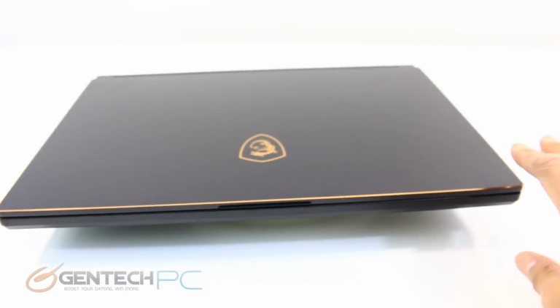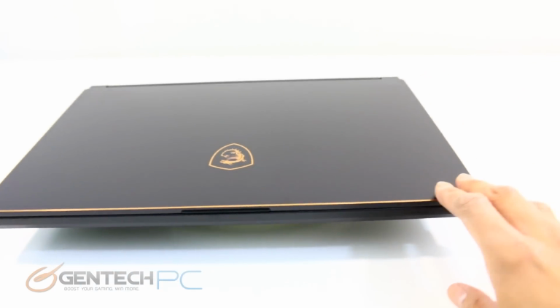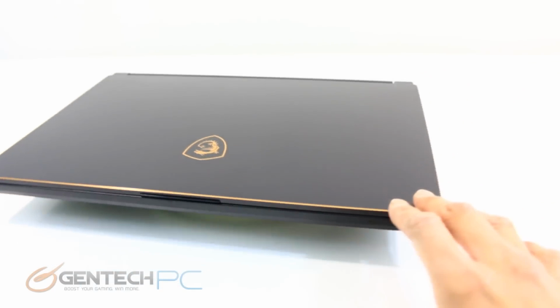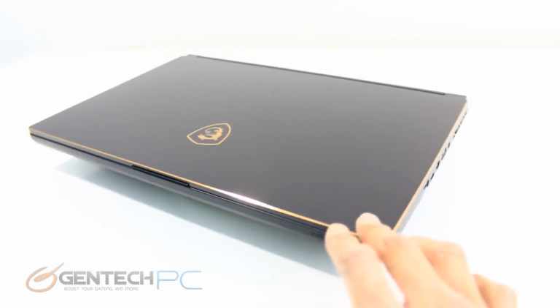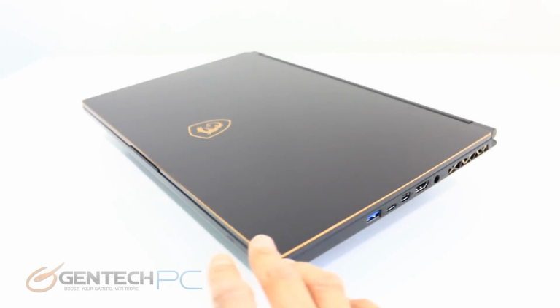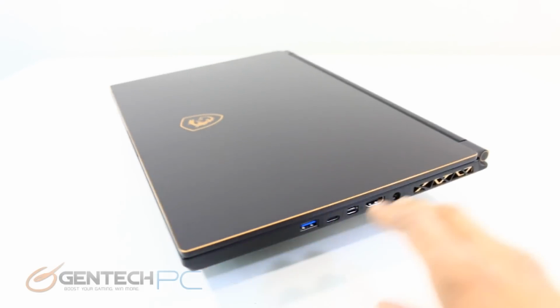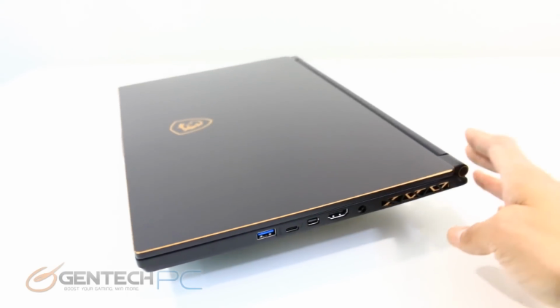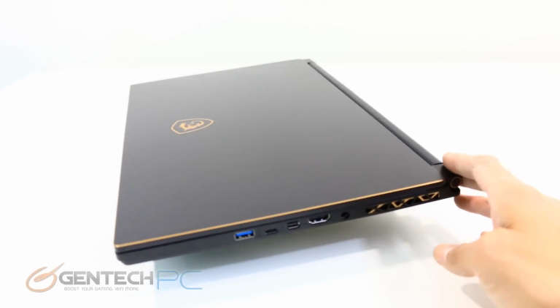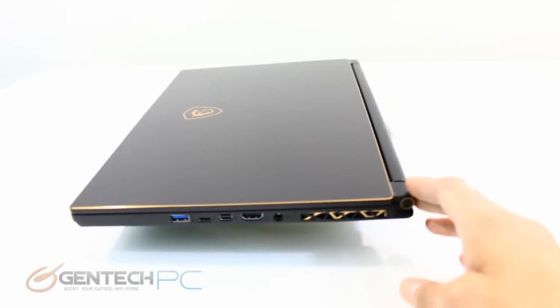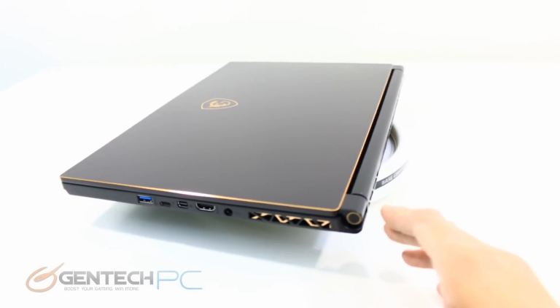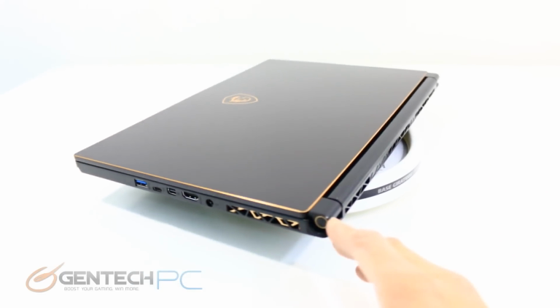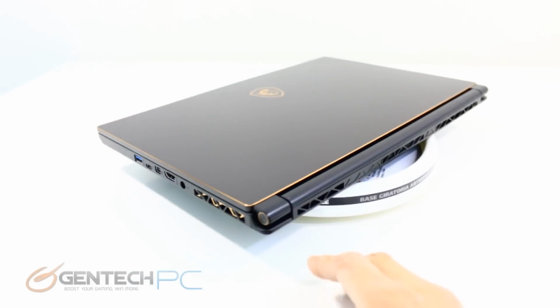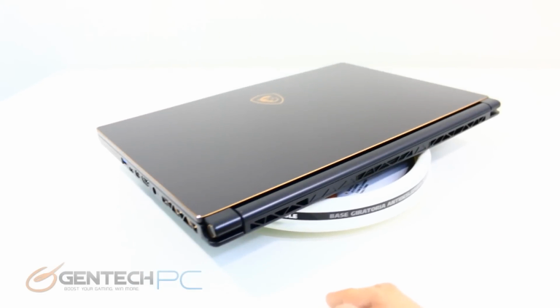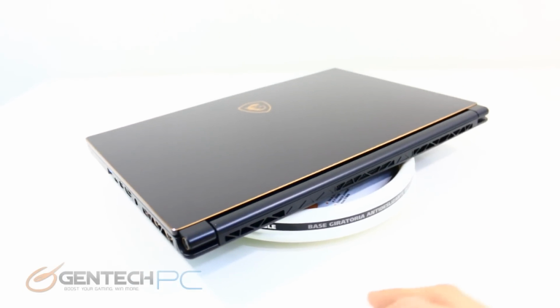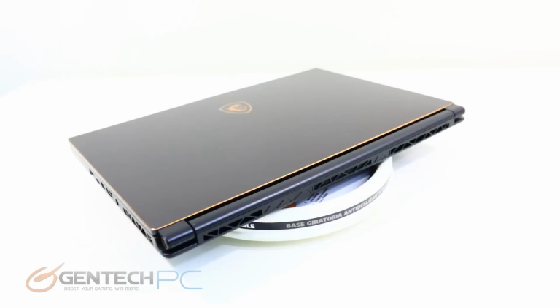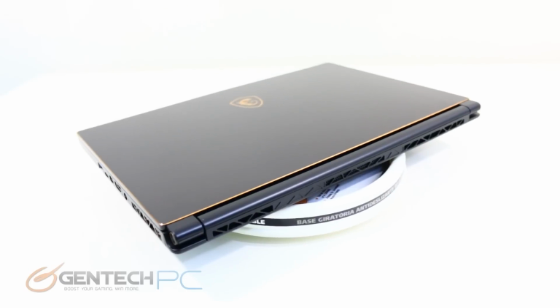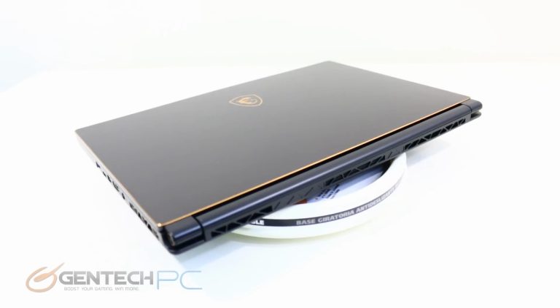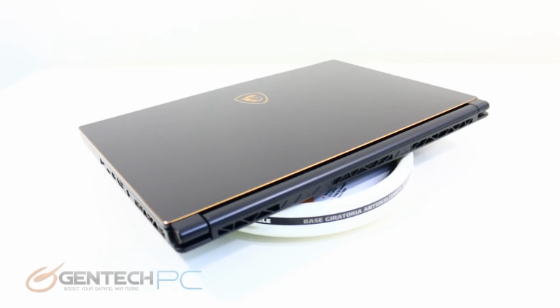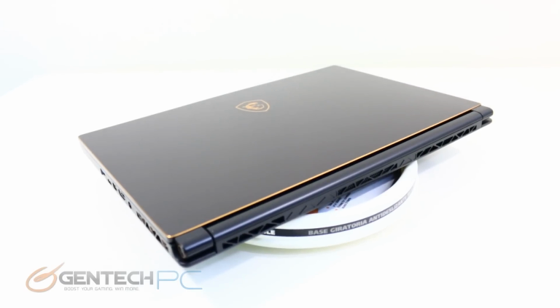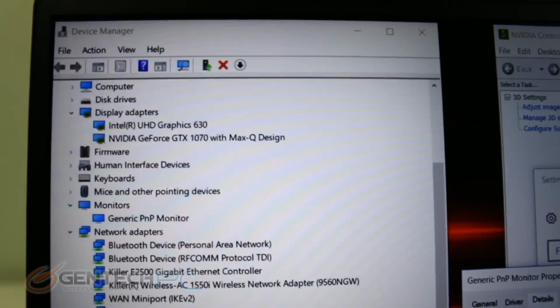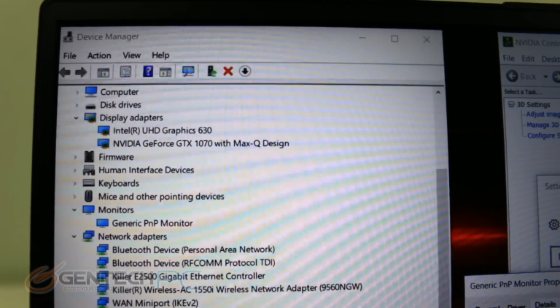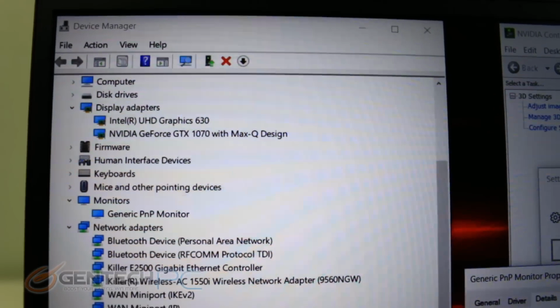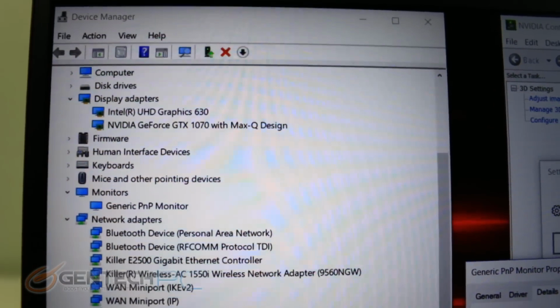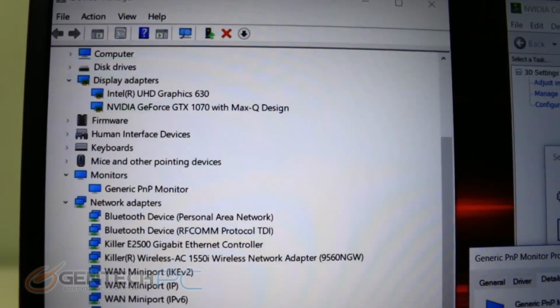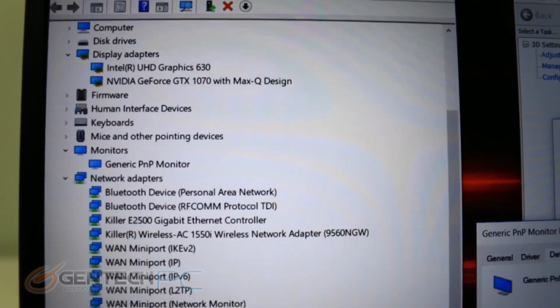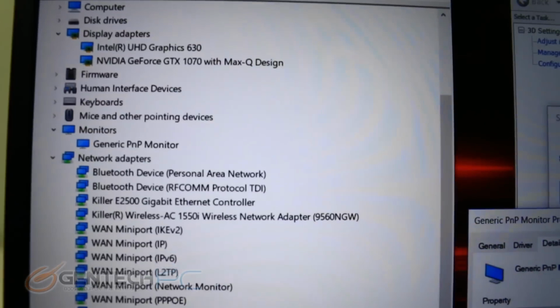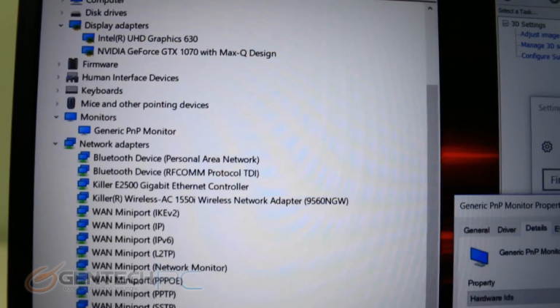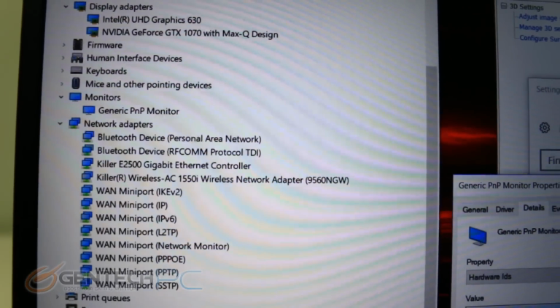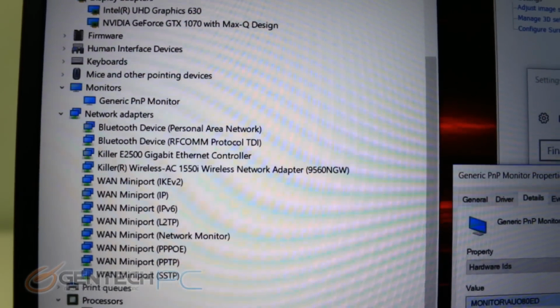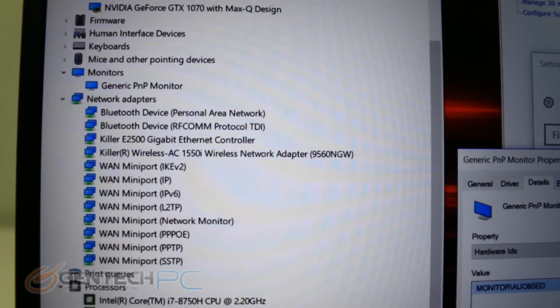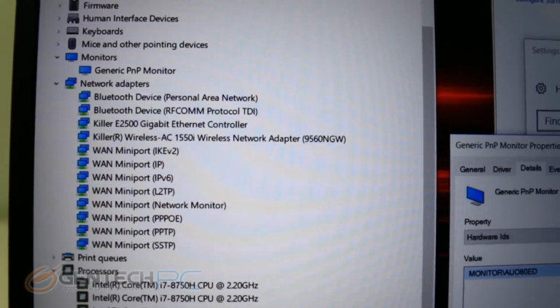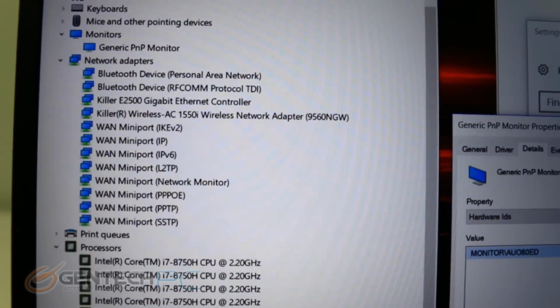Here's one last quick look on the outside with the lid closed, and then we're going to move into our operating system. Here we are in Device Manager for a quick look at our hardware — there's the NVIDIA GTX 1070 and the Killer Ethernet for networking connectivity.